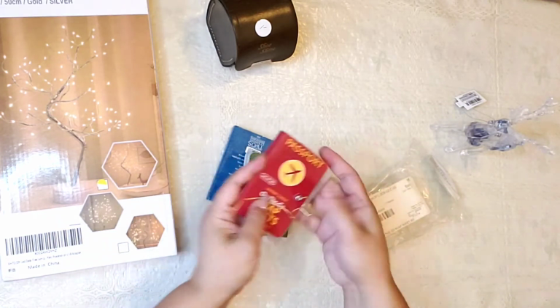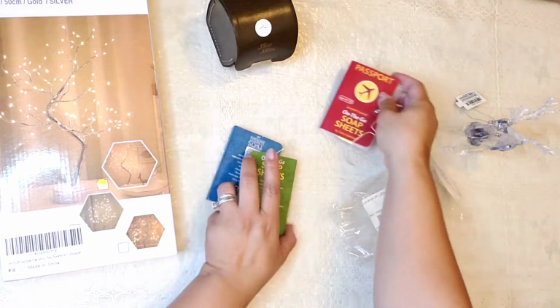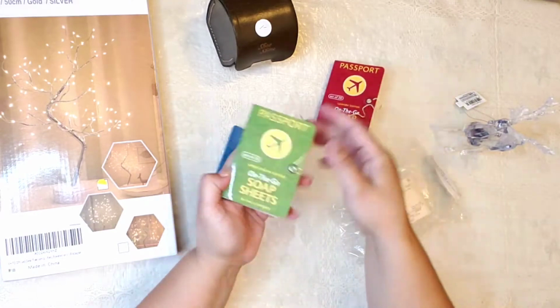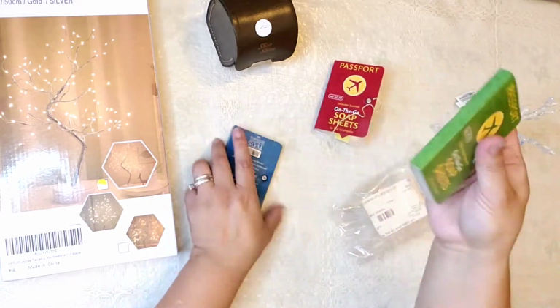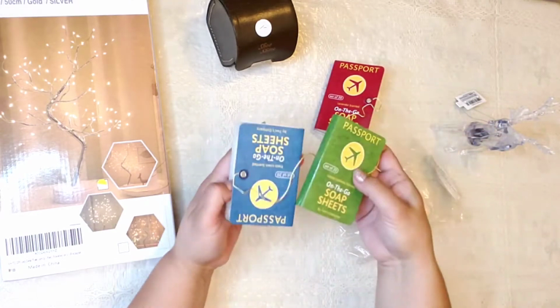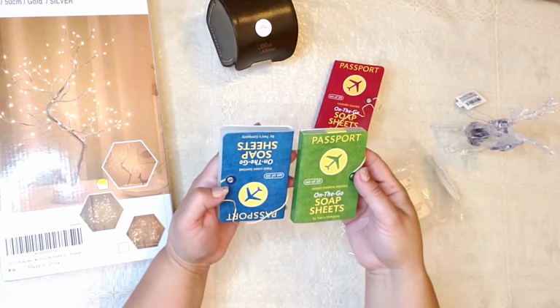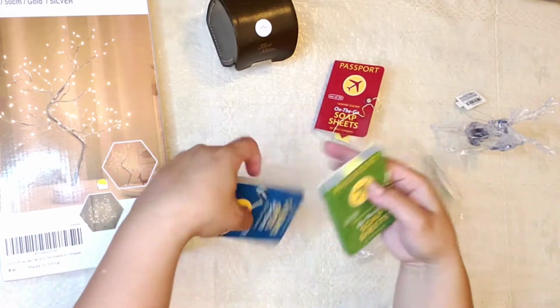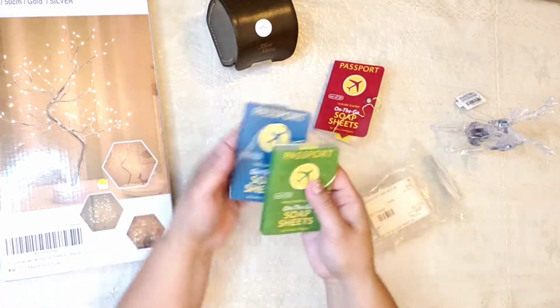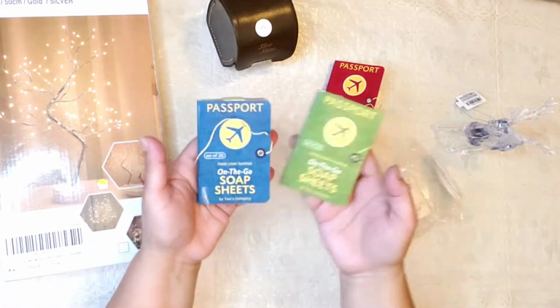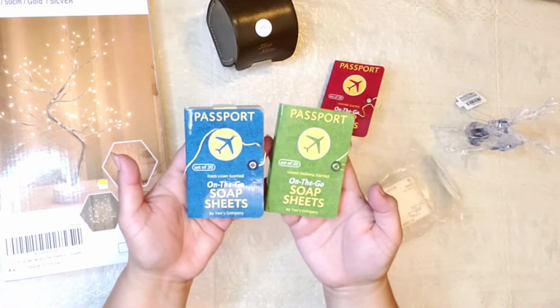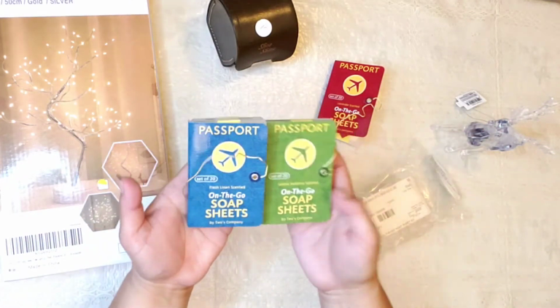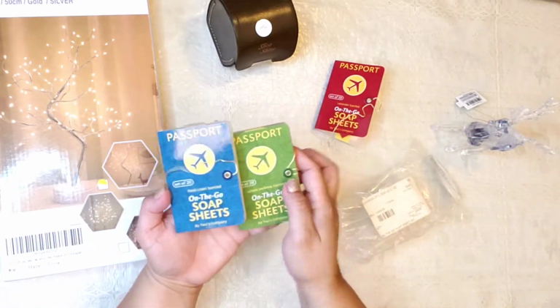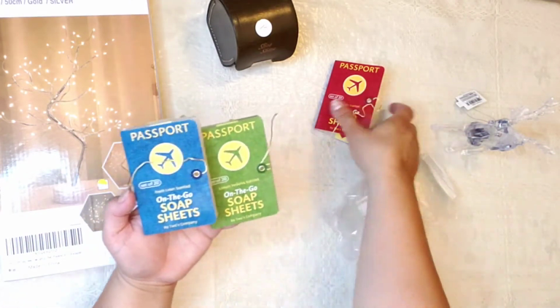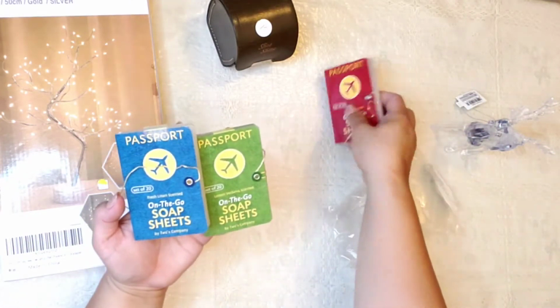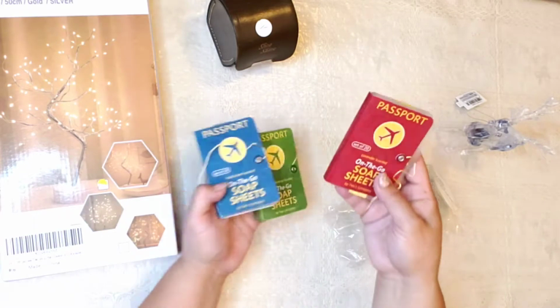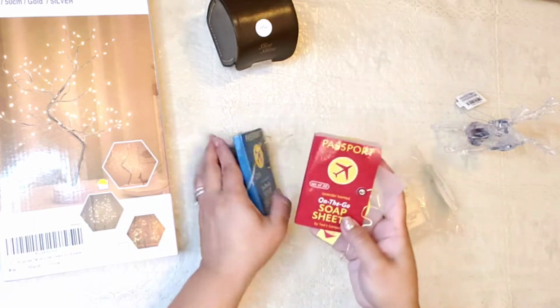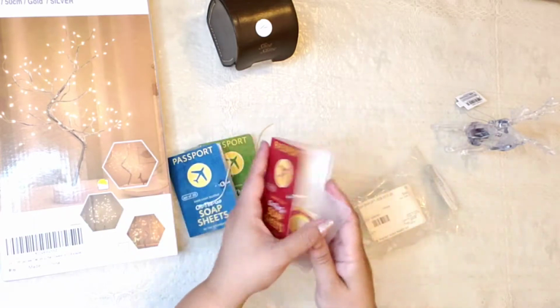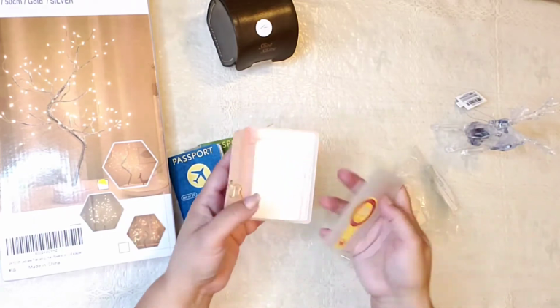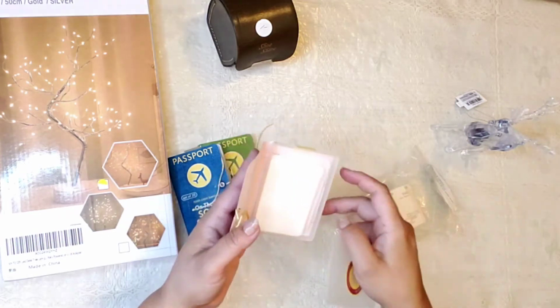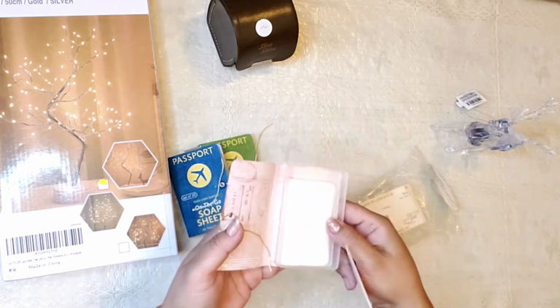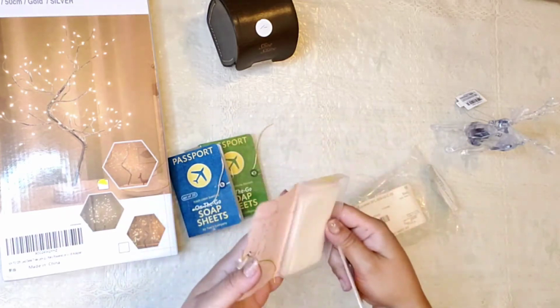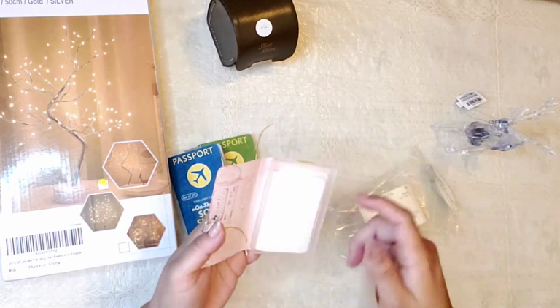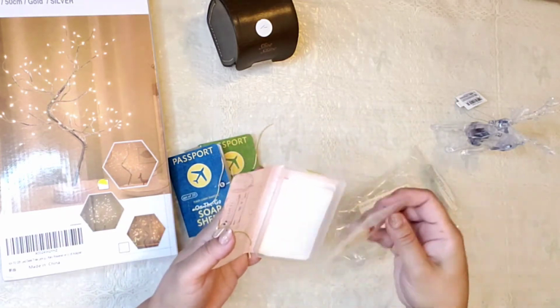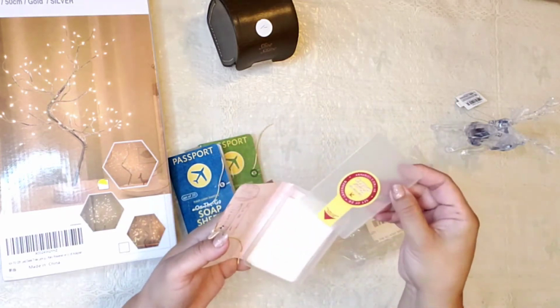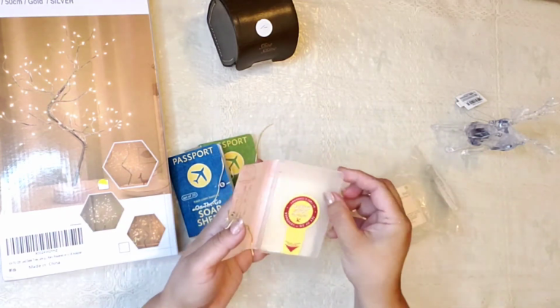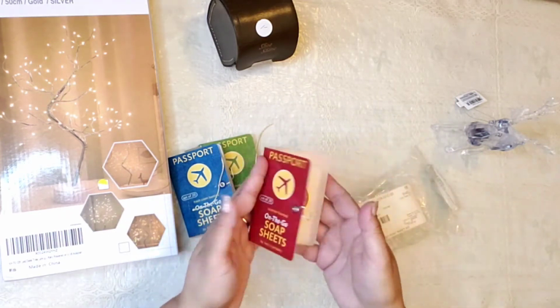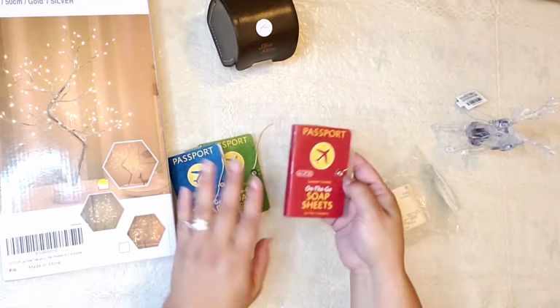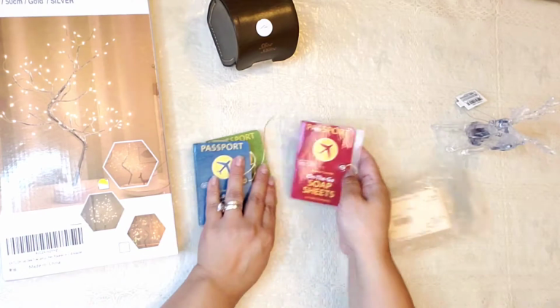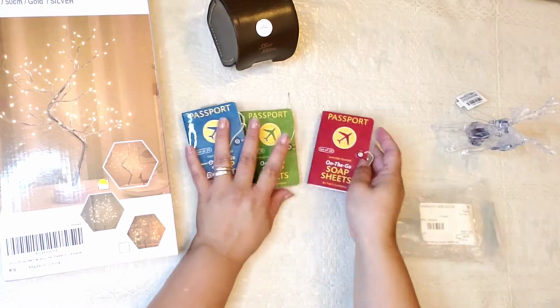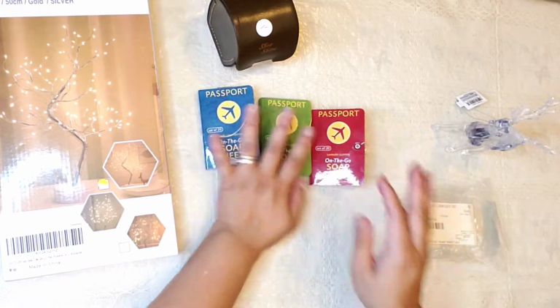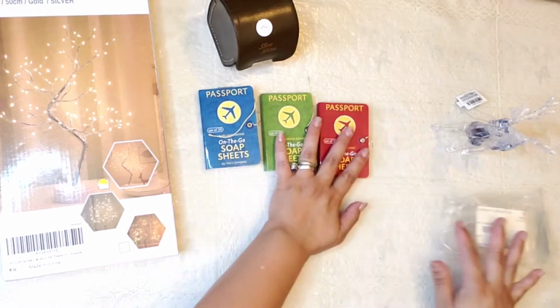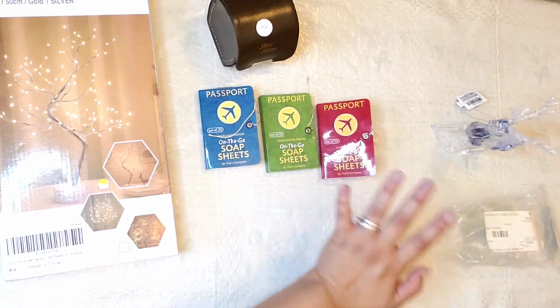I got all of these ones, you guys. Look at them. I thought I could maybe use them to put stickers or stuff inside, but they're so awesome. I really like those.